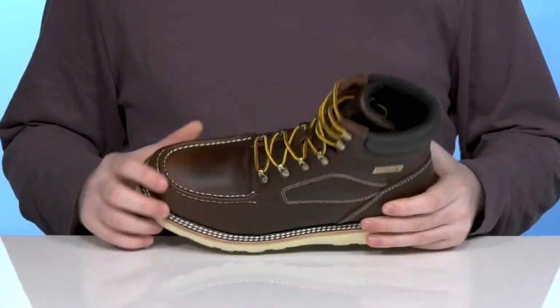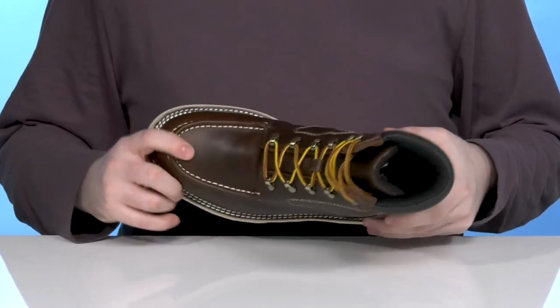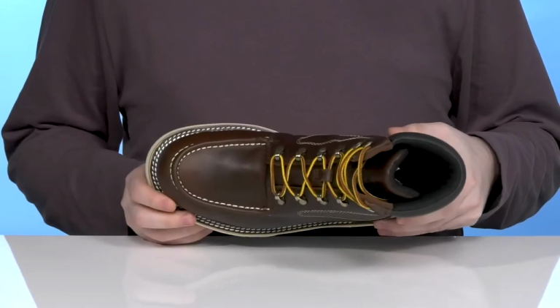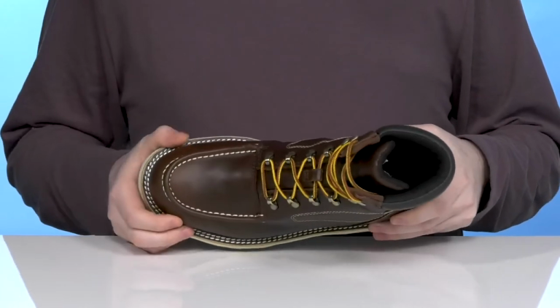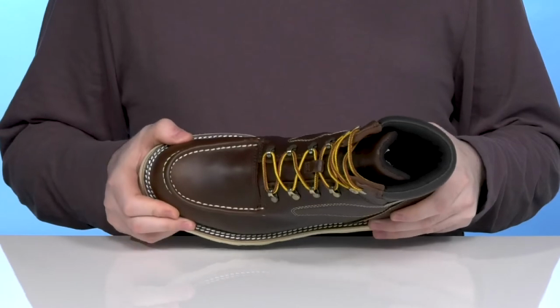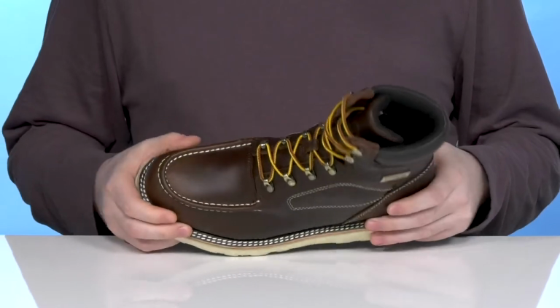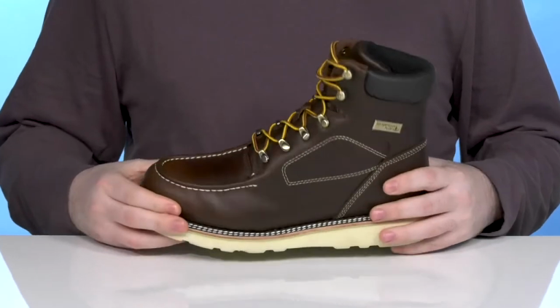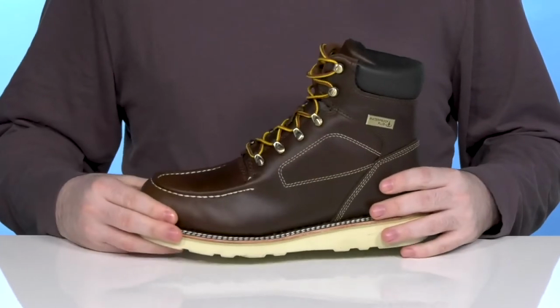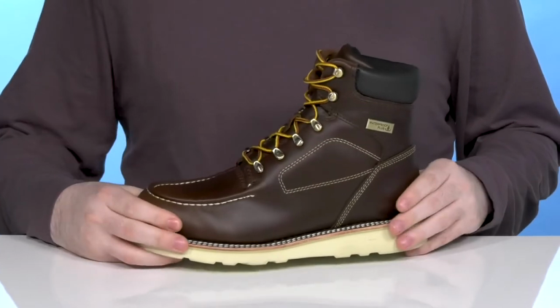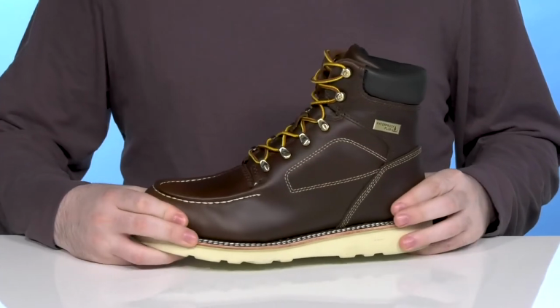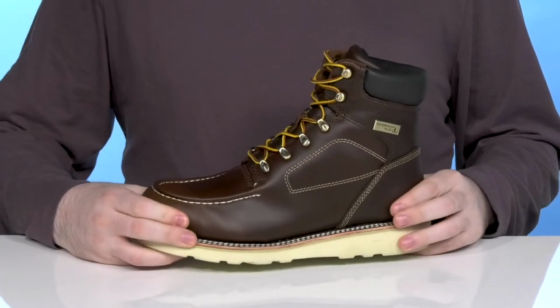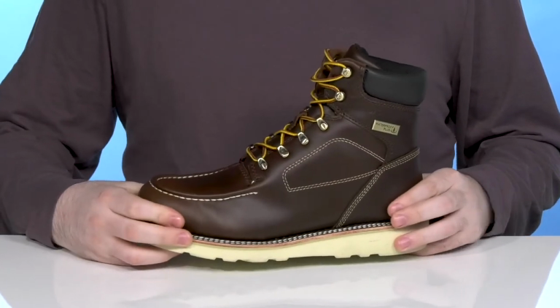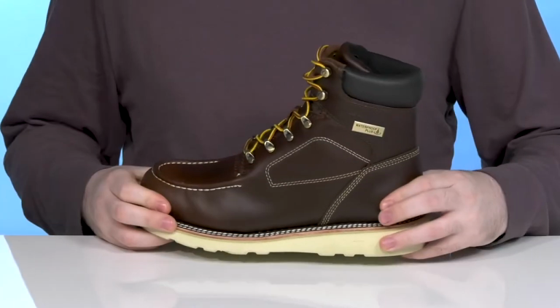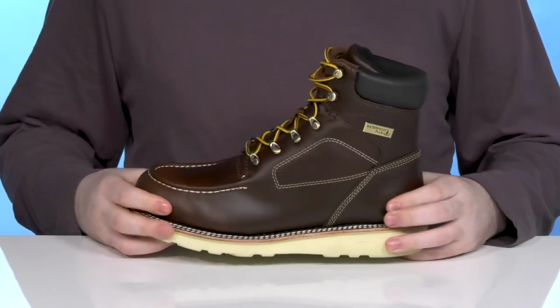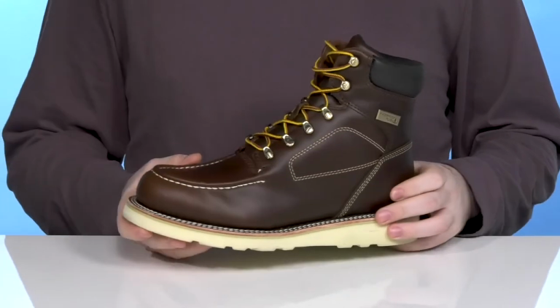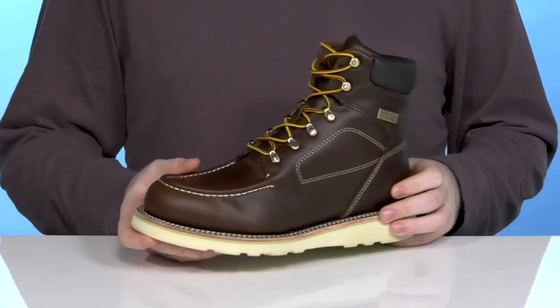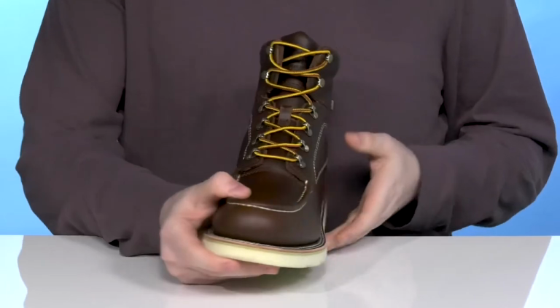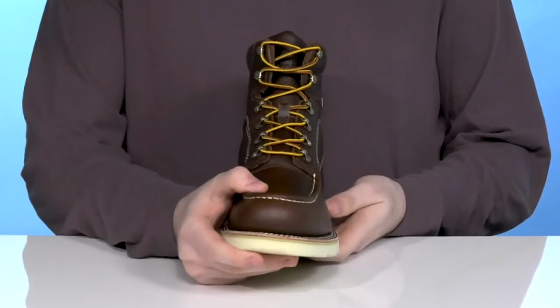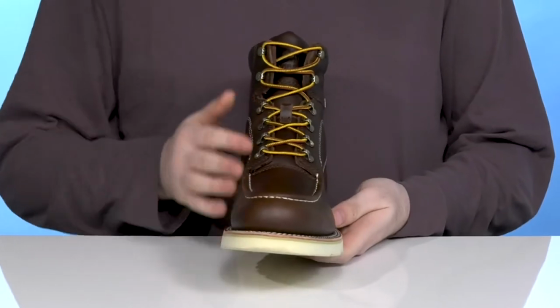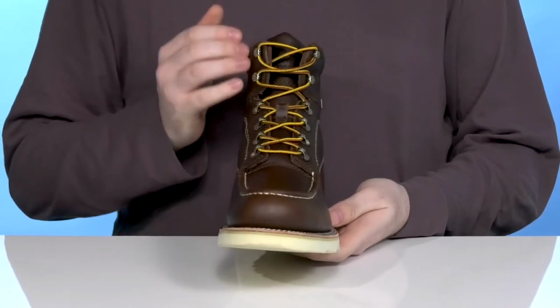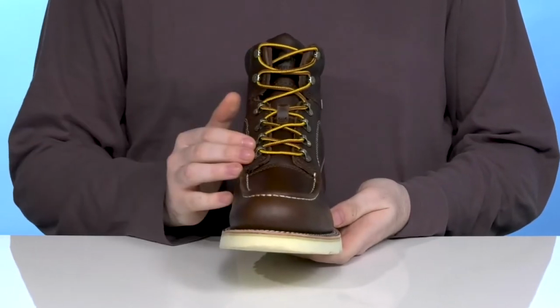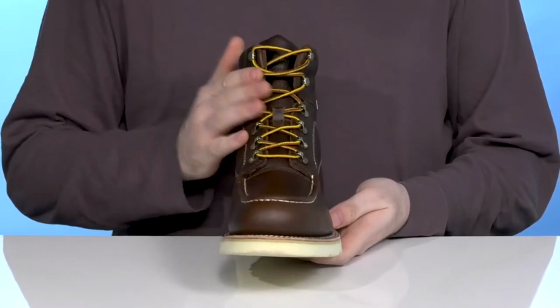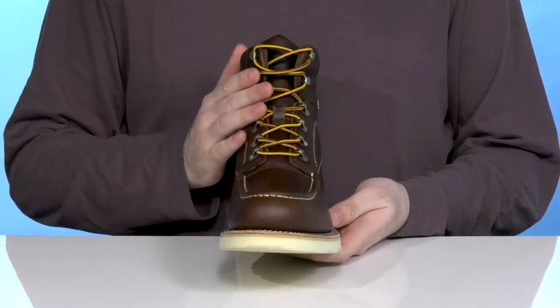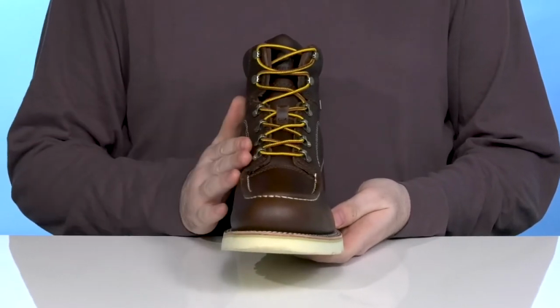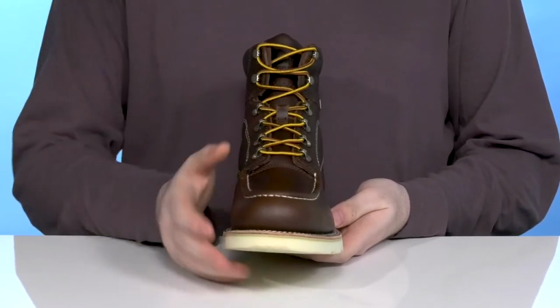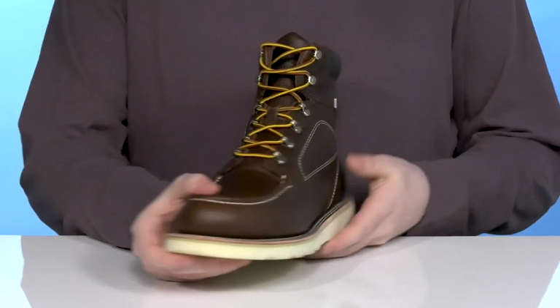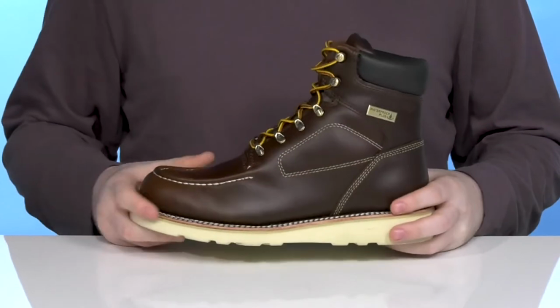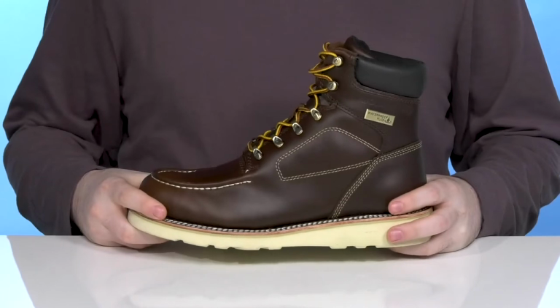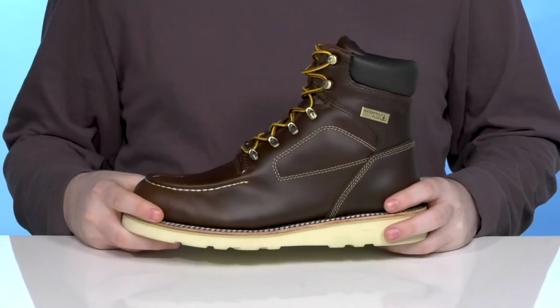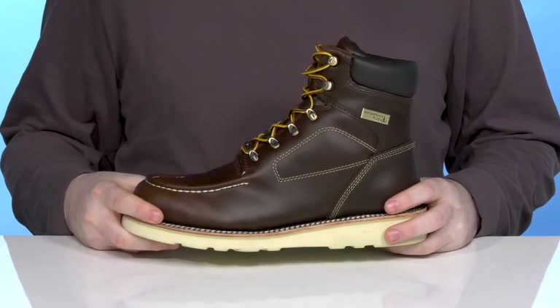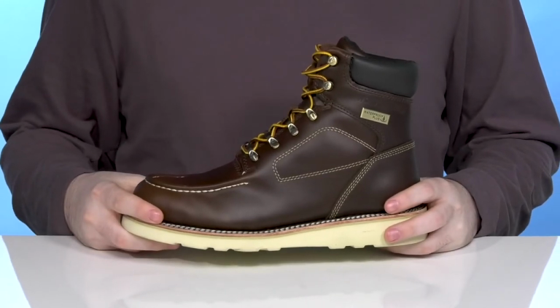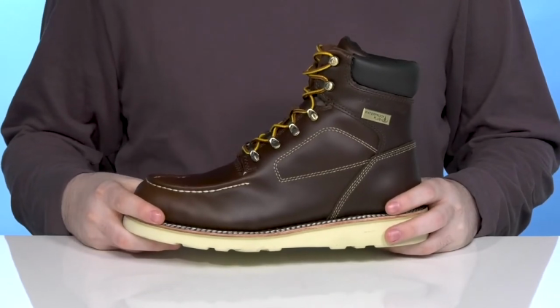The toe is soft, so it's going to stay lightweight, but it's still durable with reinforced materials in the front and in the heel. It uses a corded lace-up with metal eyelets for a very secure, customized fit, and it also has the waterproof plus system.